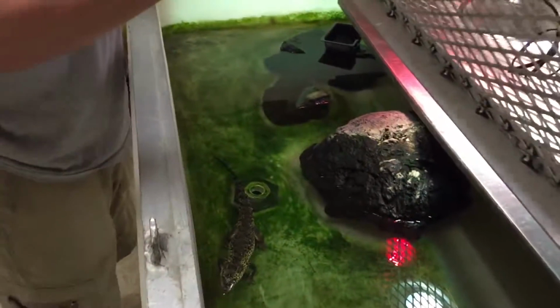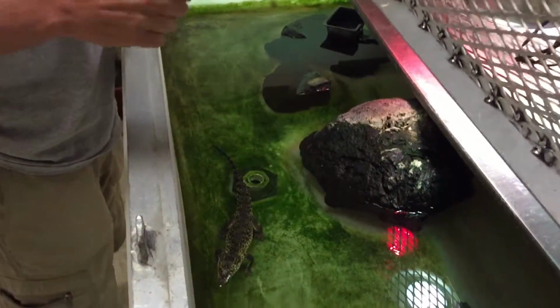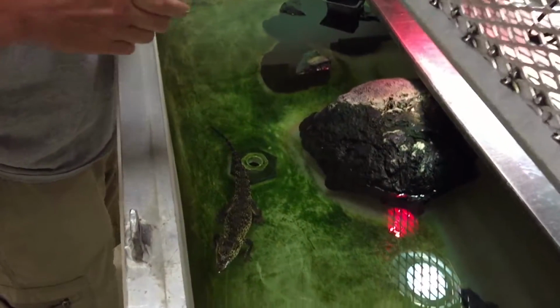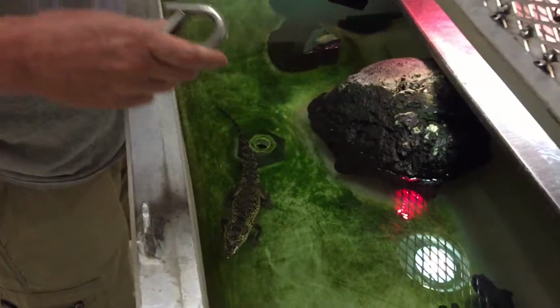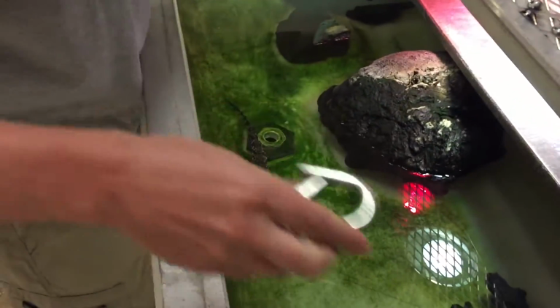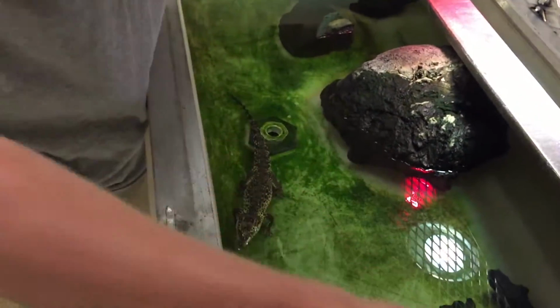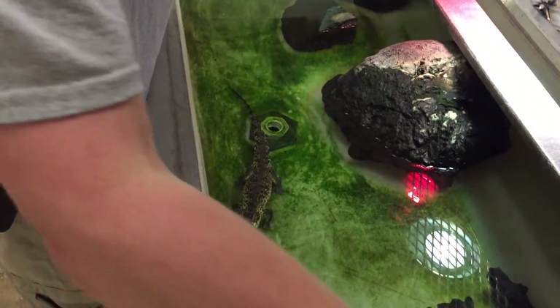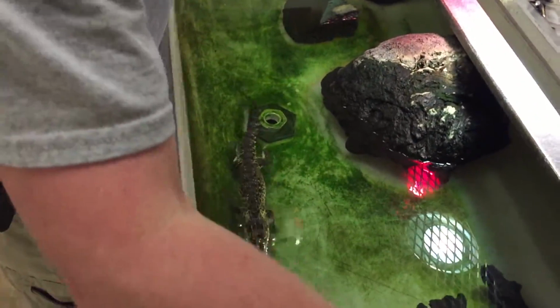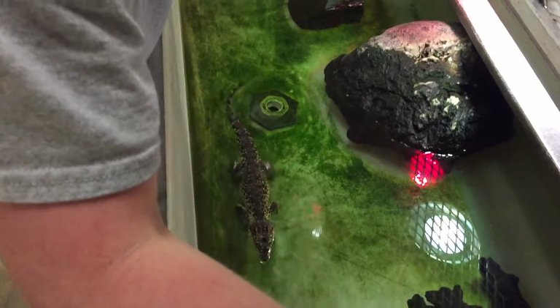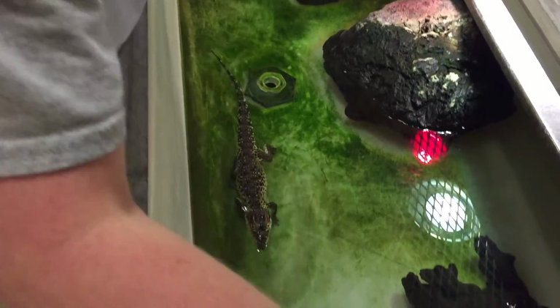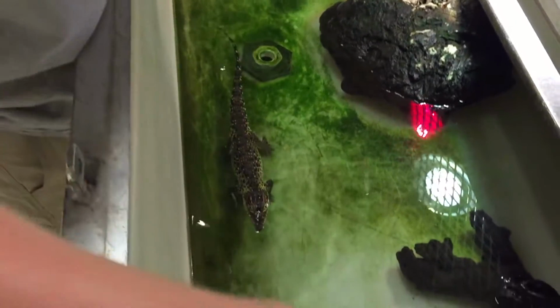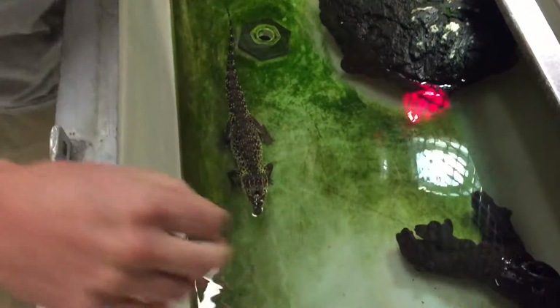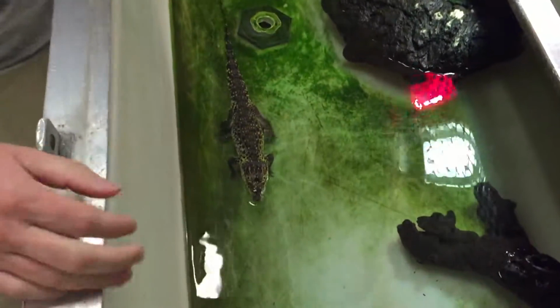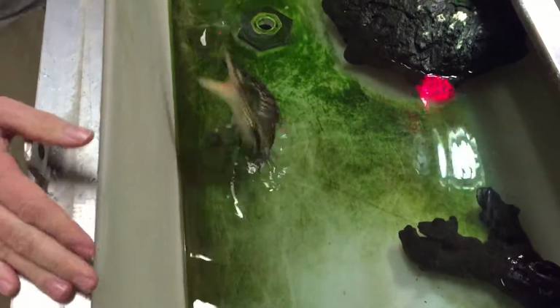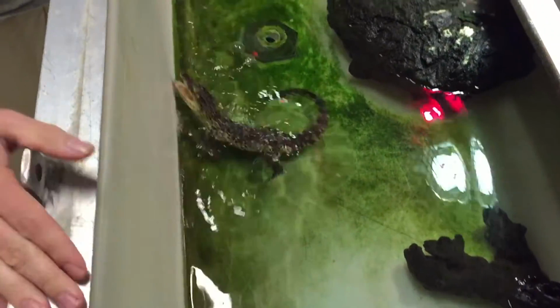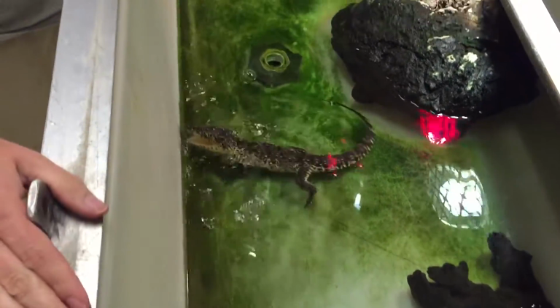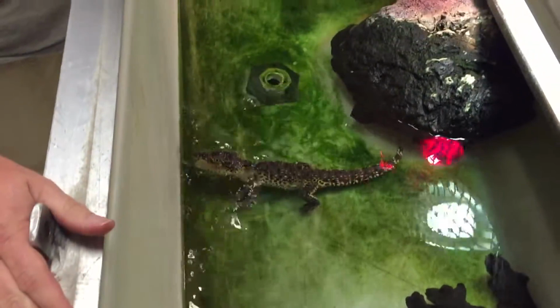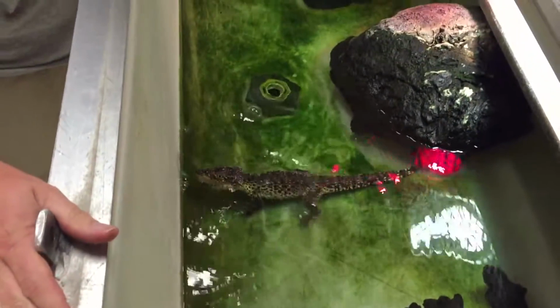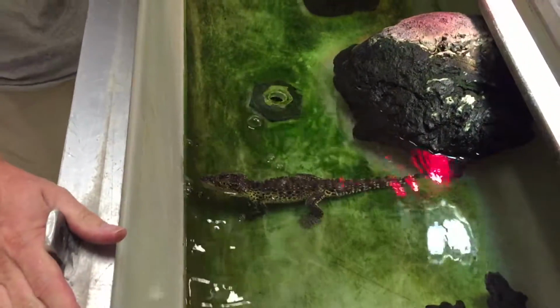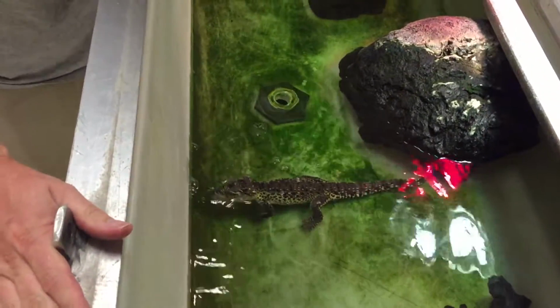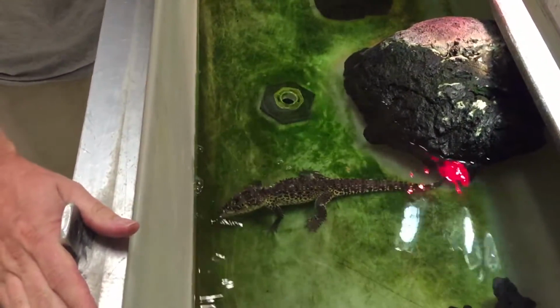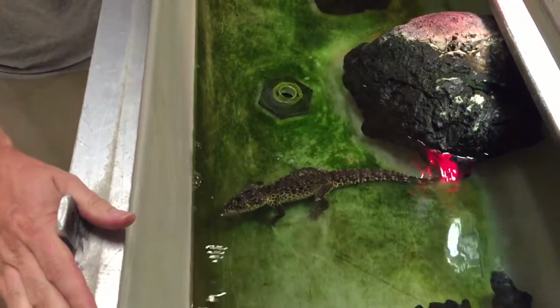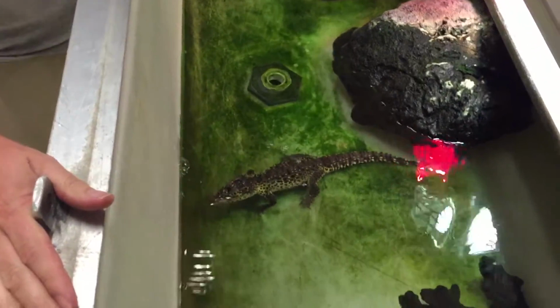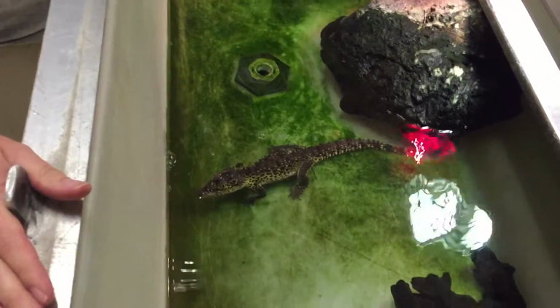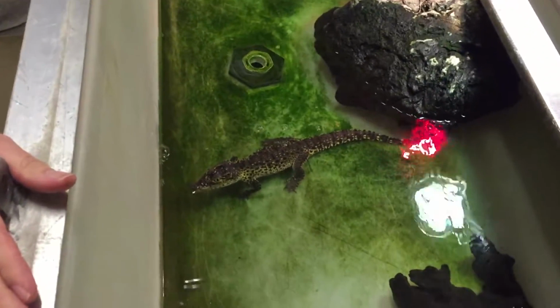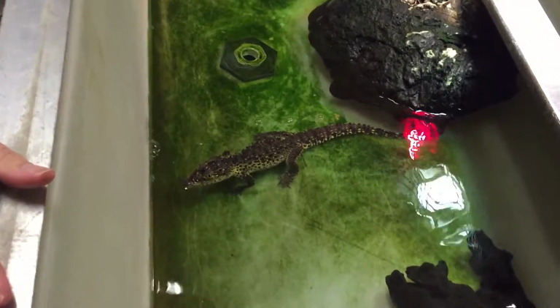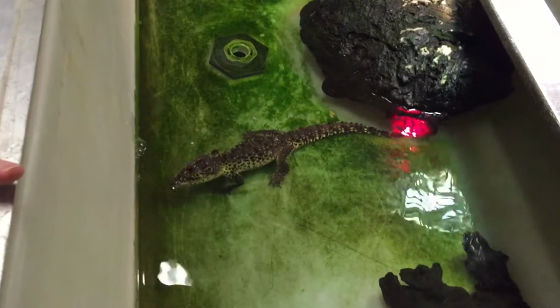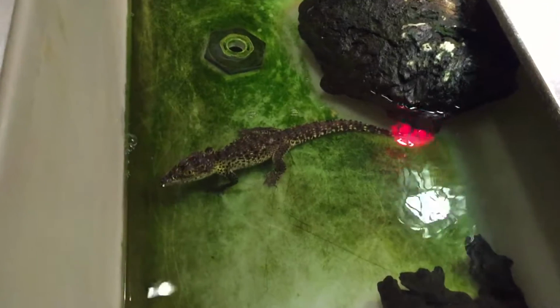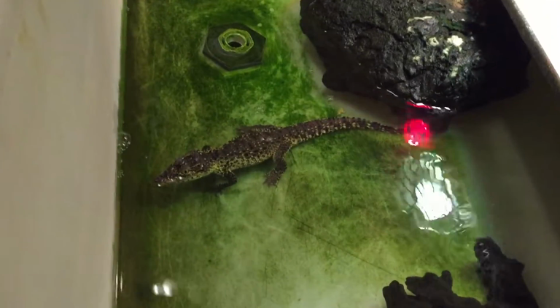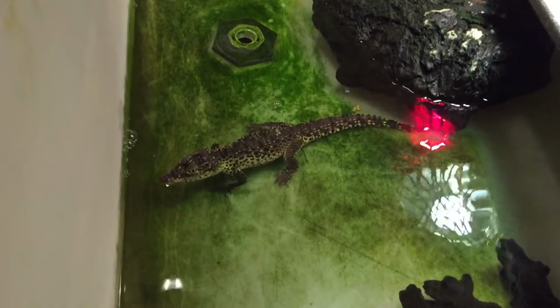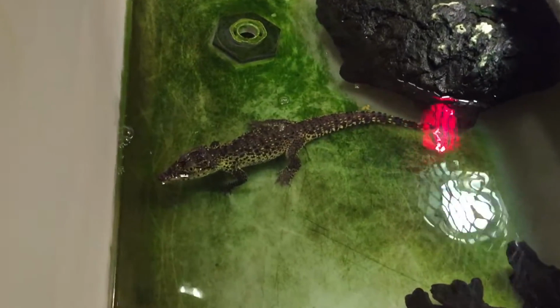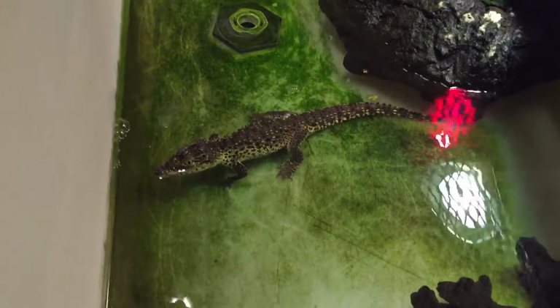They're one of the more aggressive species of crocodilians. As you can see right there, he's defending his territory.